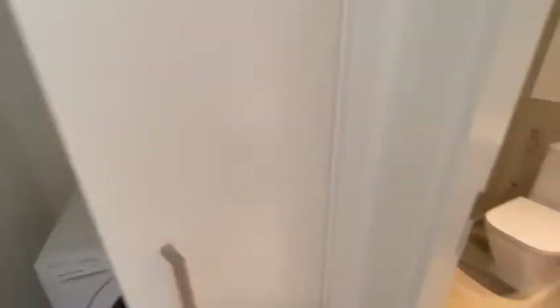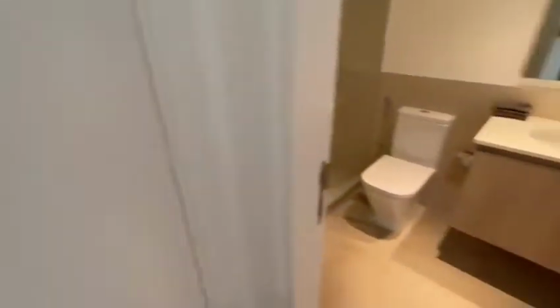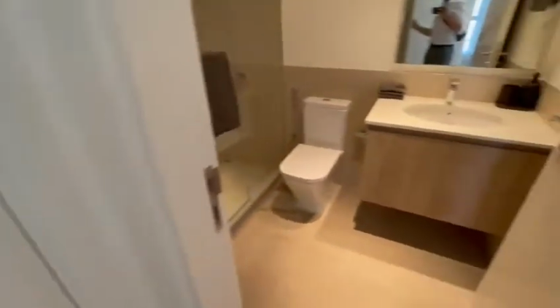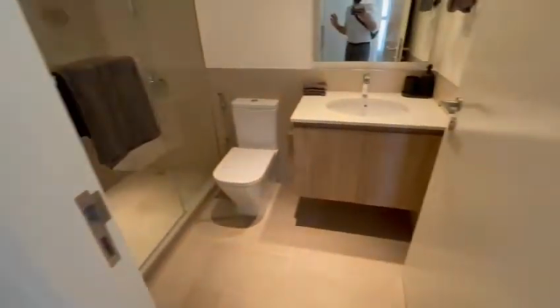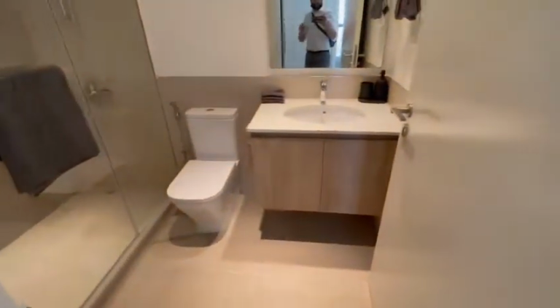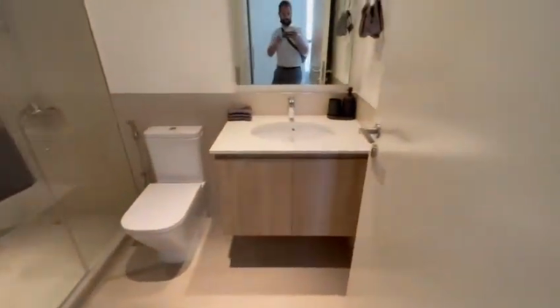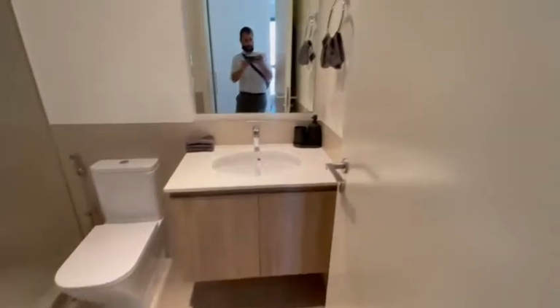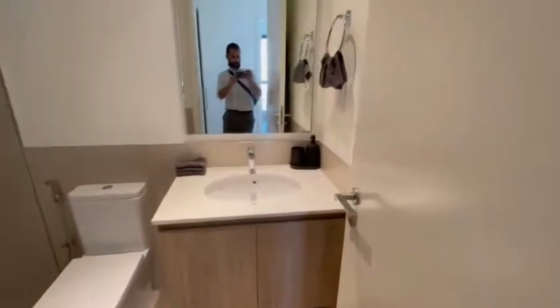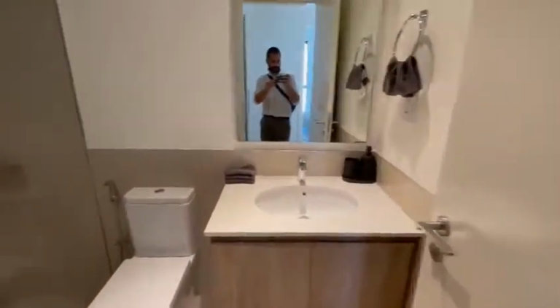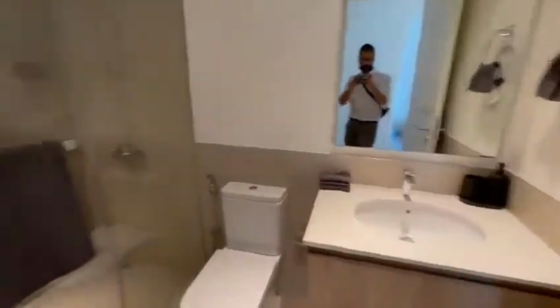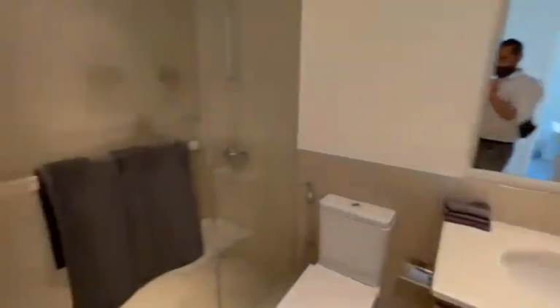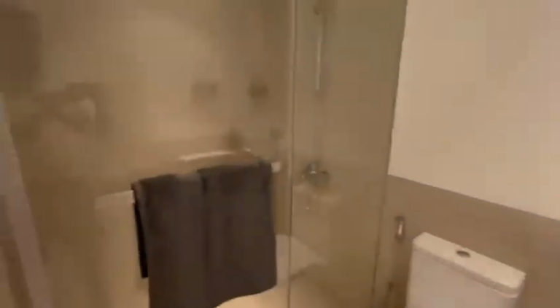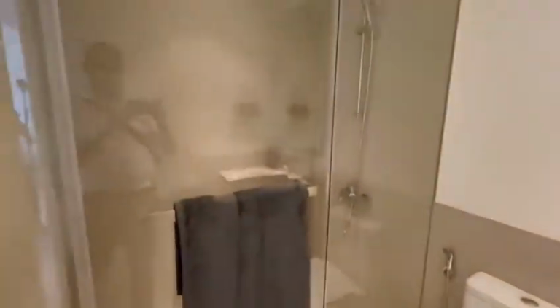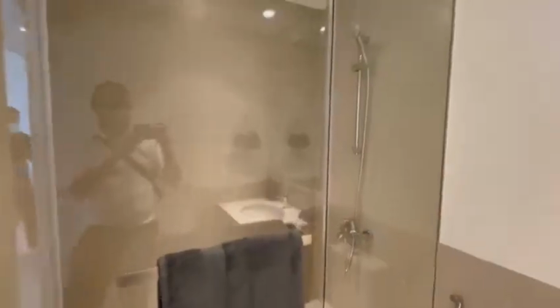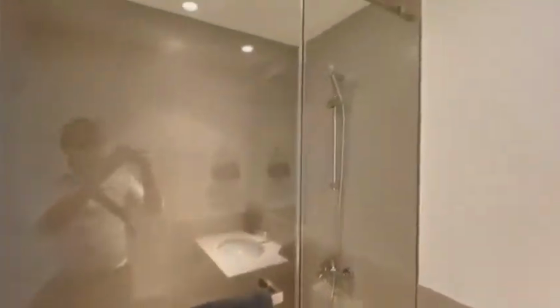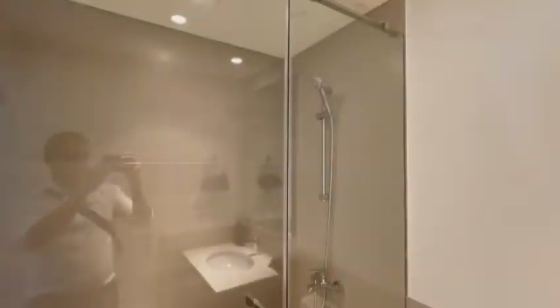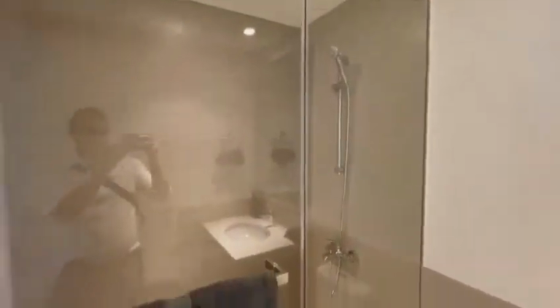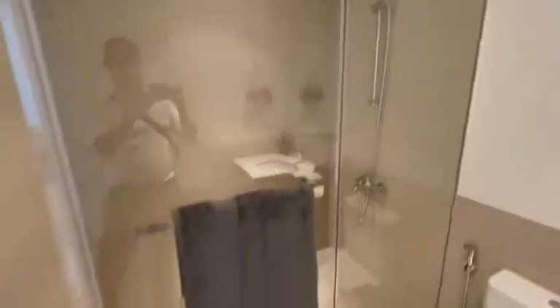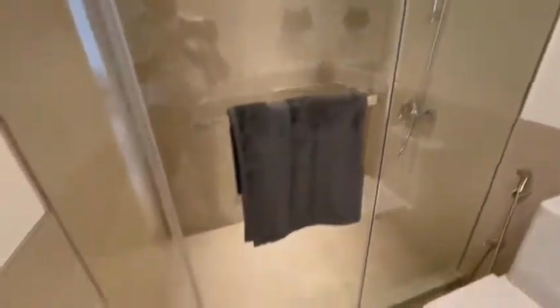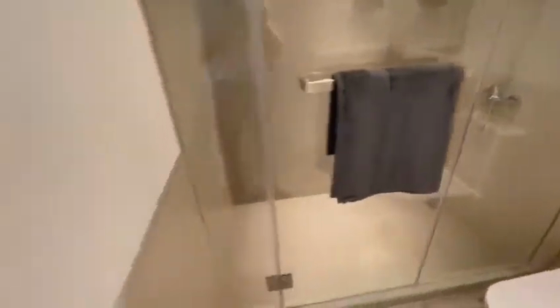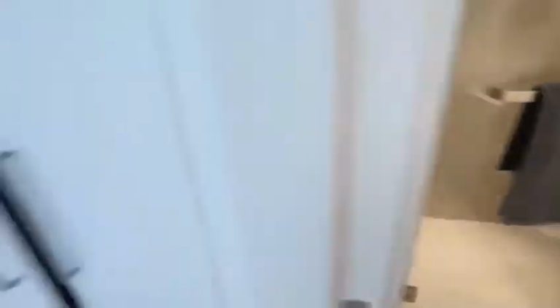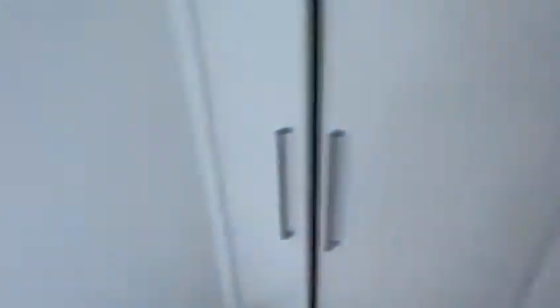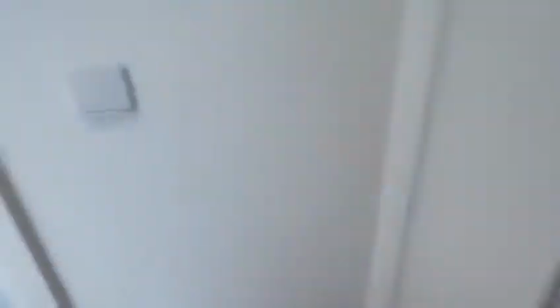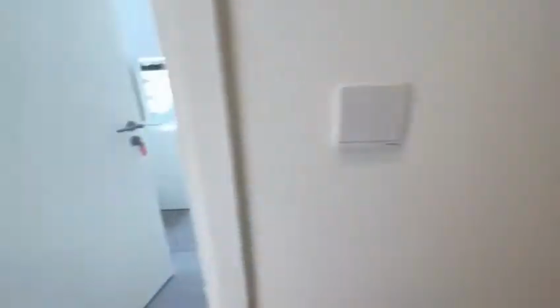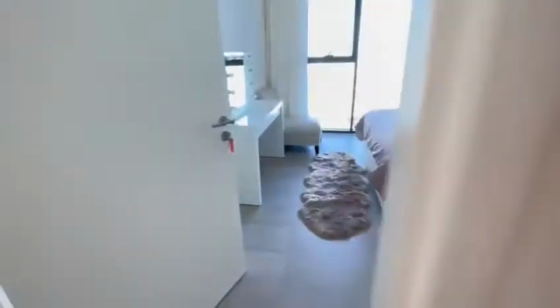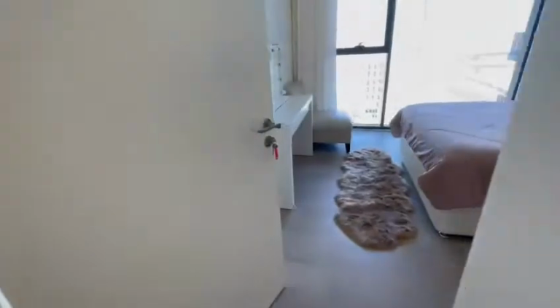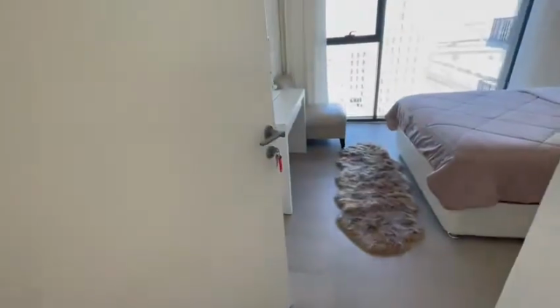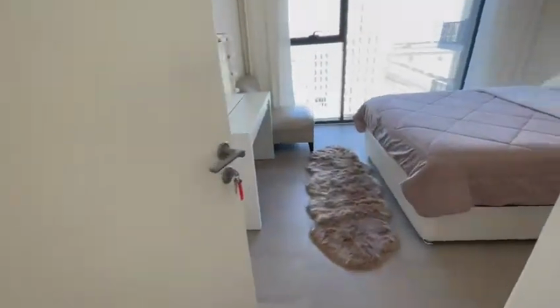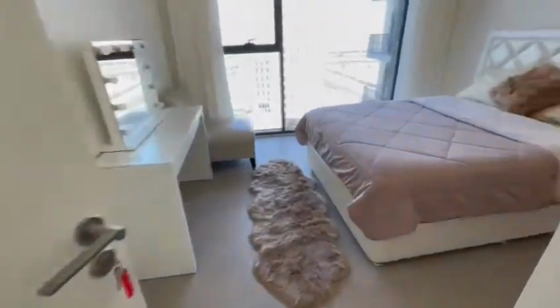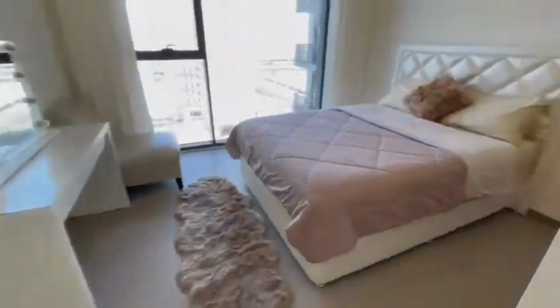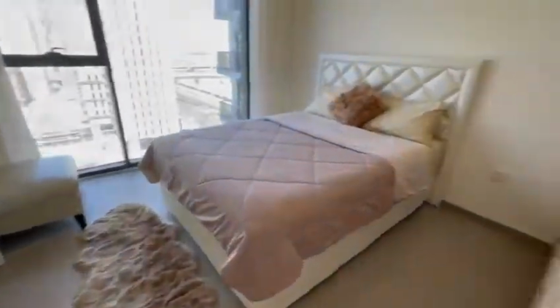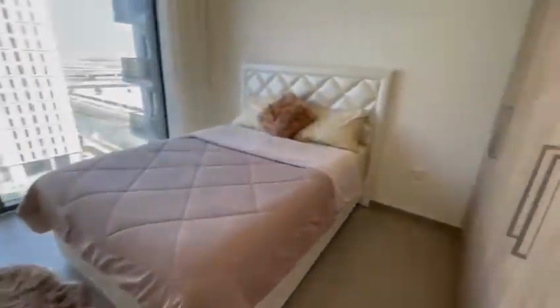This is the bathroom and the shower head over there. And this is the bedroom.